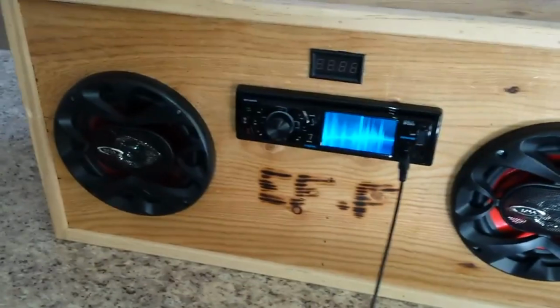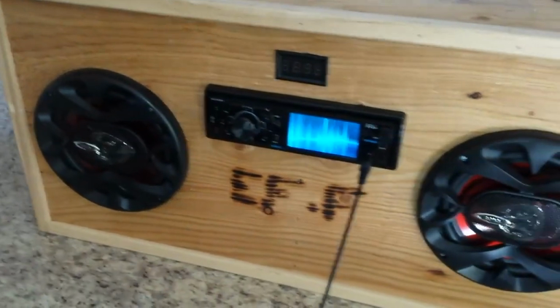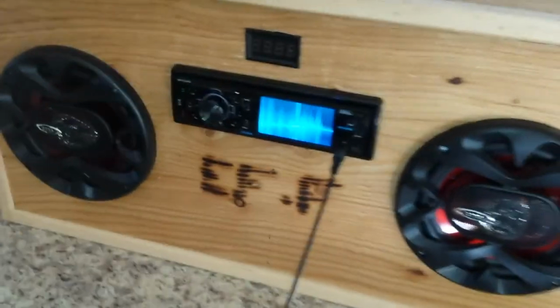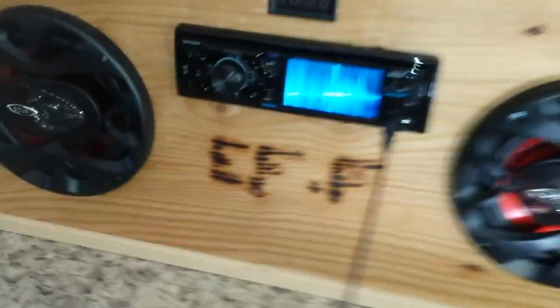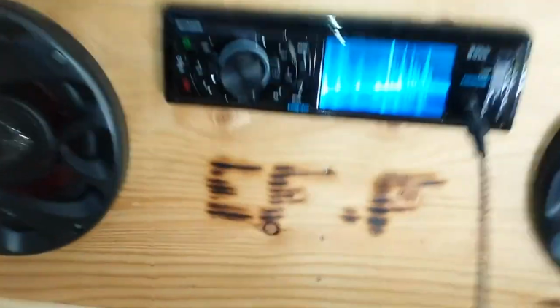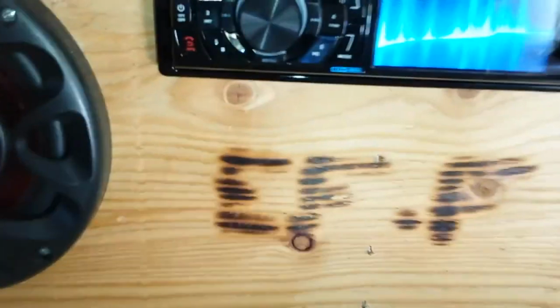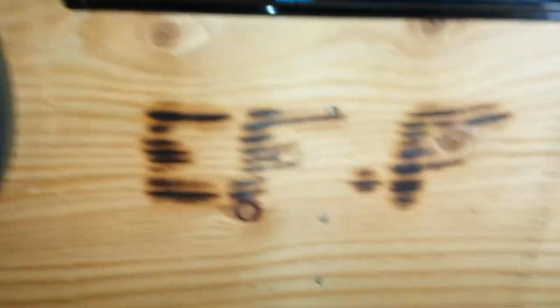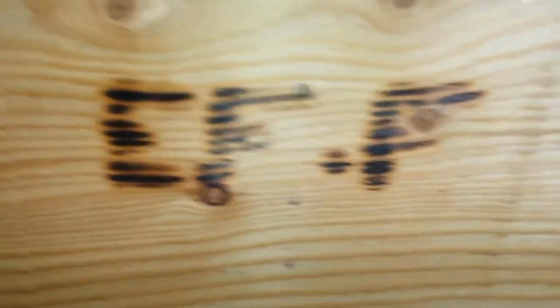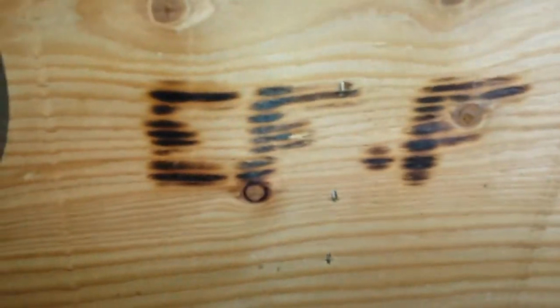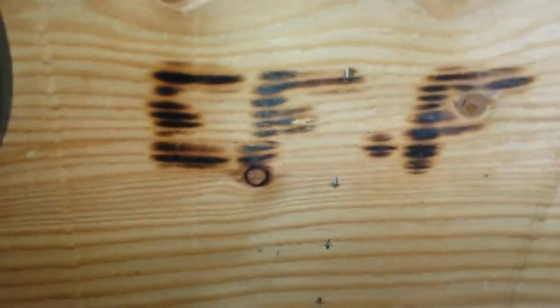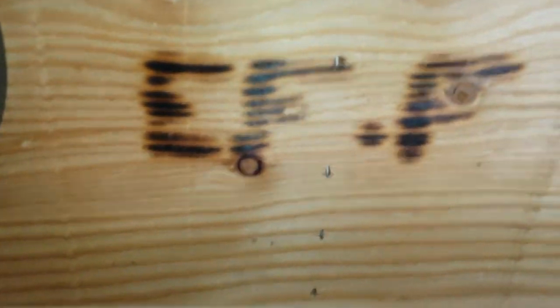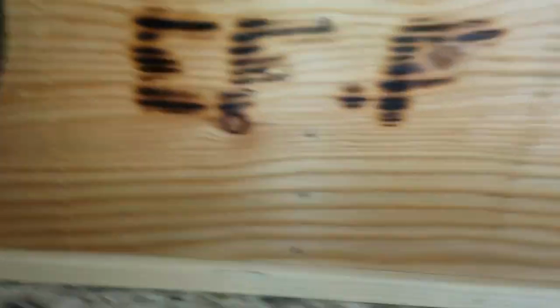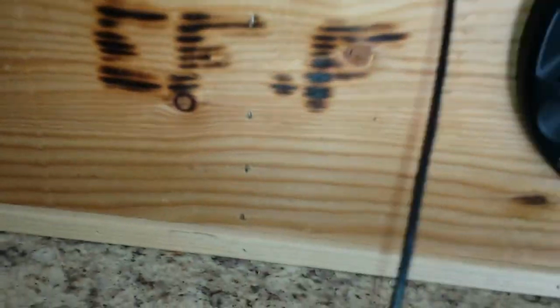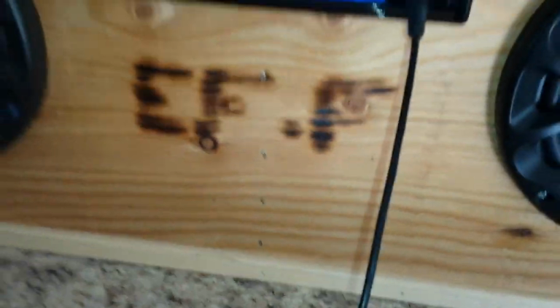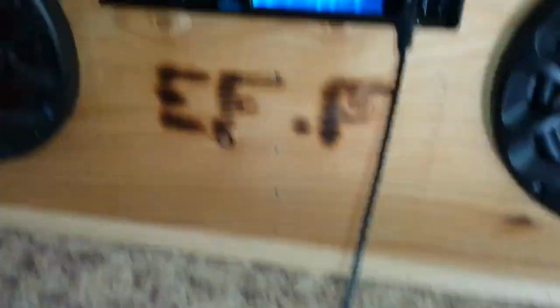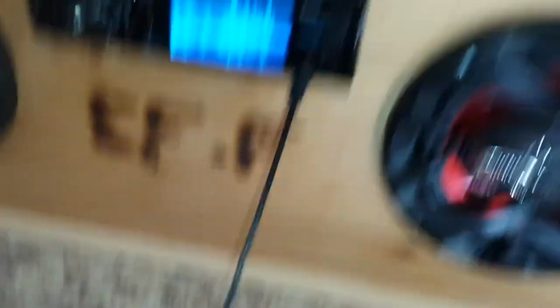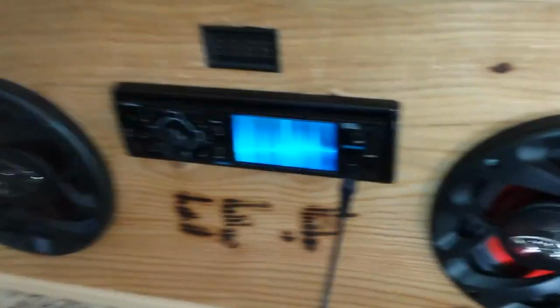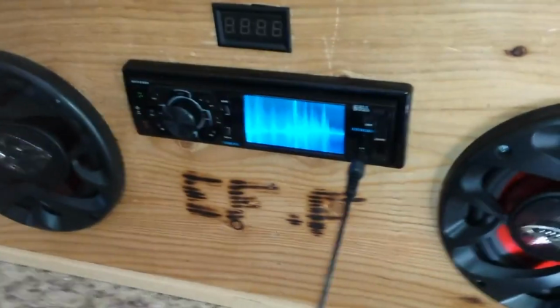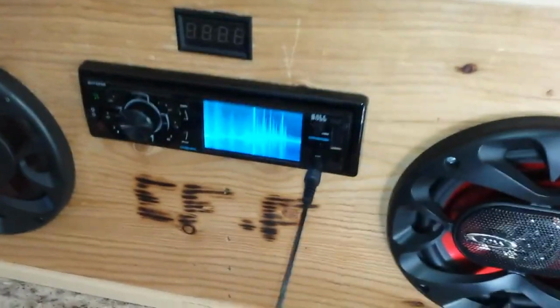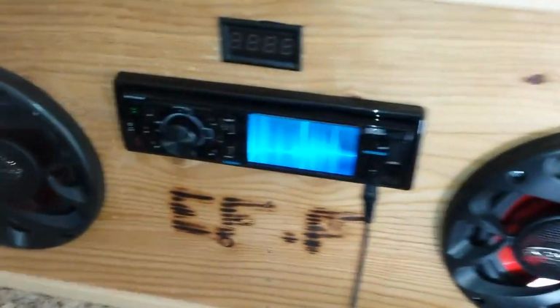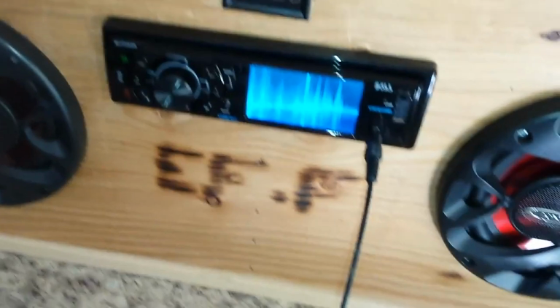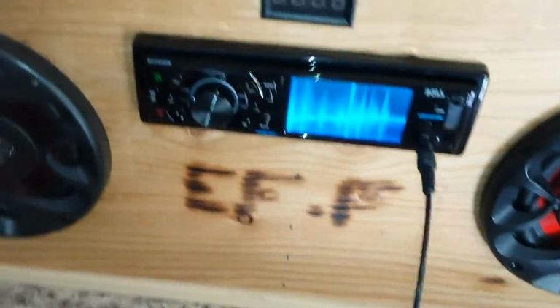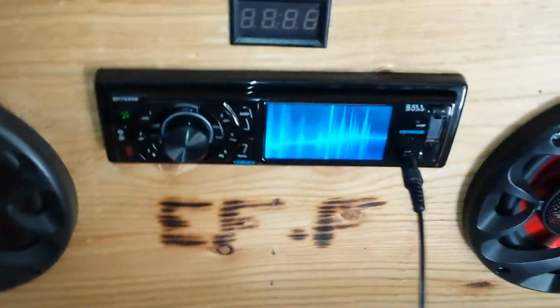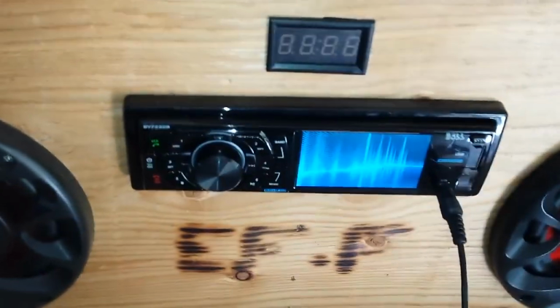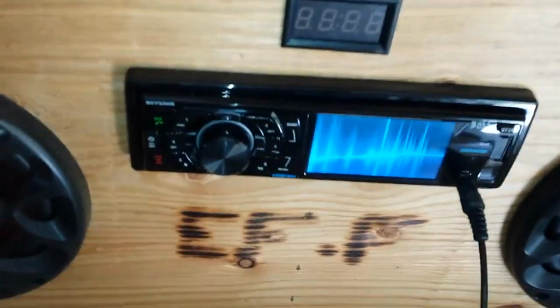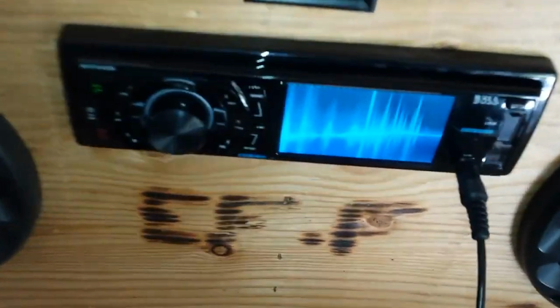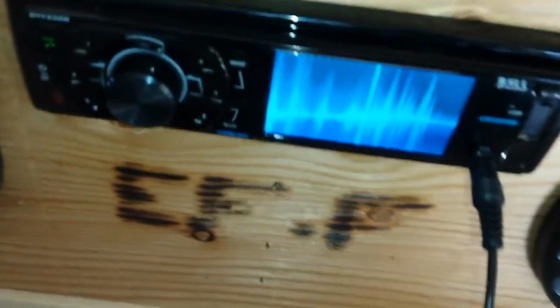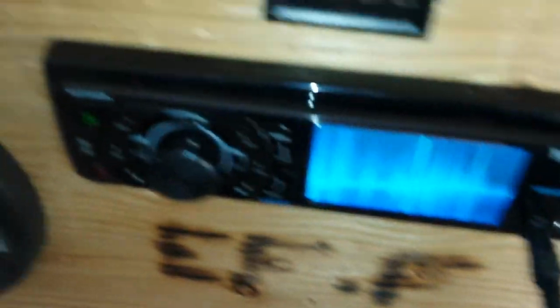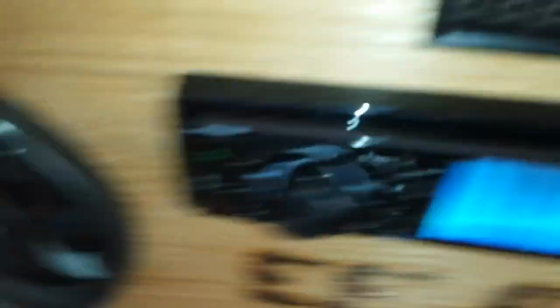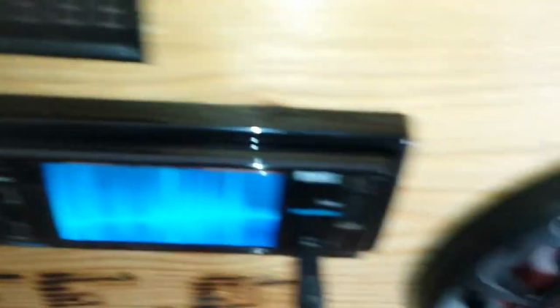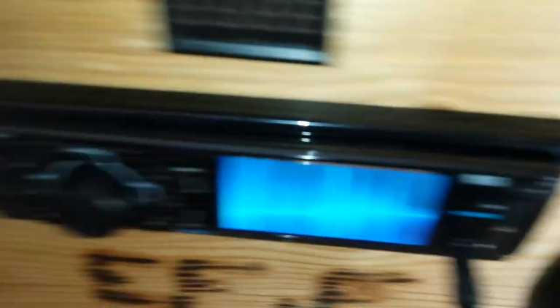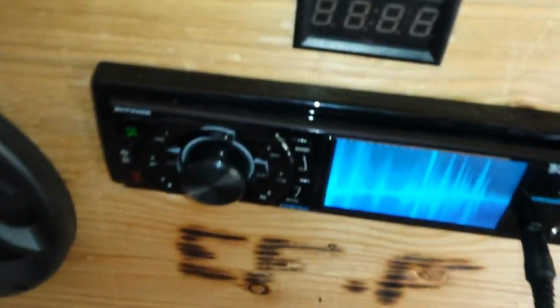I got some updates on my boombox. Blowtorched it in there very poorly. So I got a new head unit for the boombox — this is really all that's different.